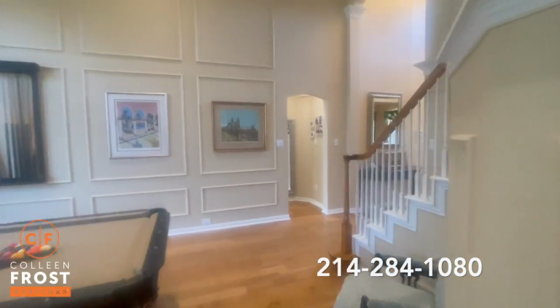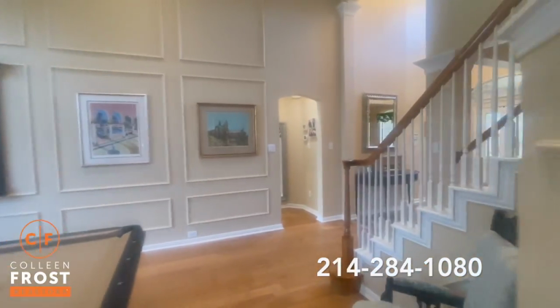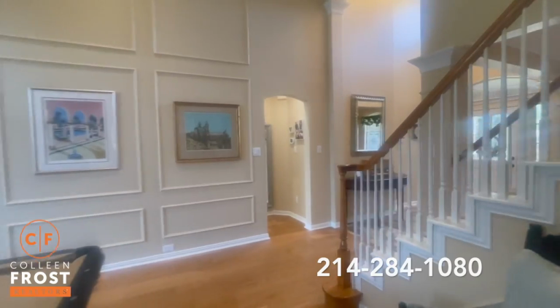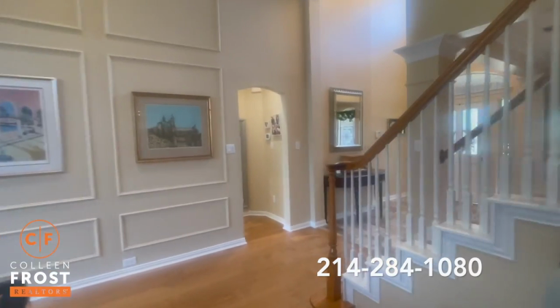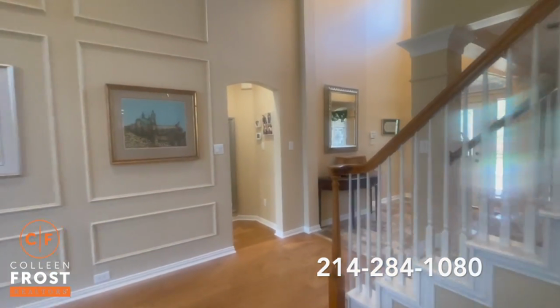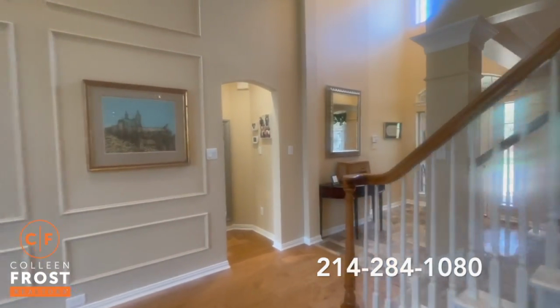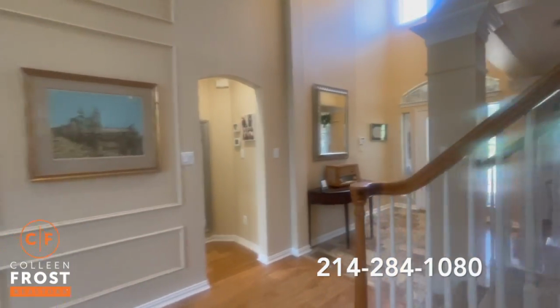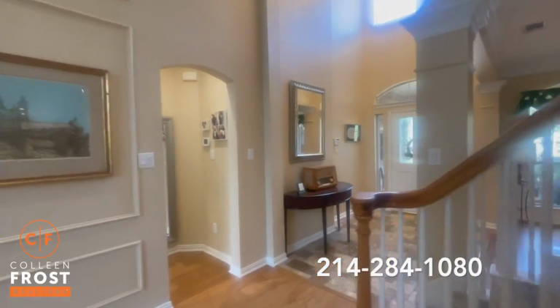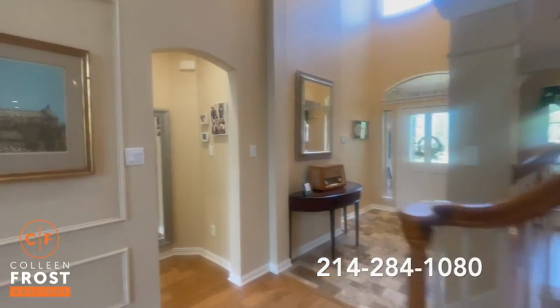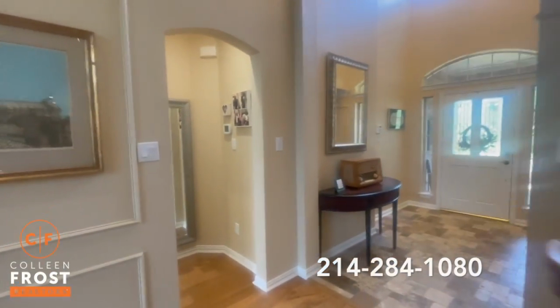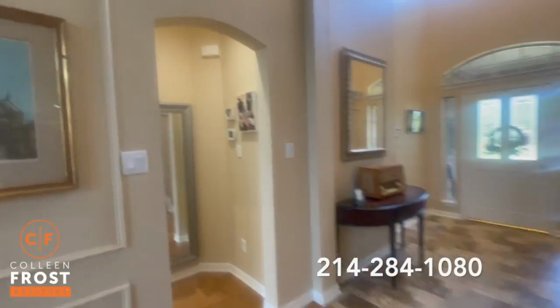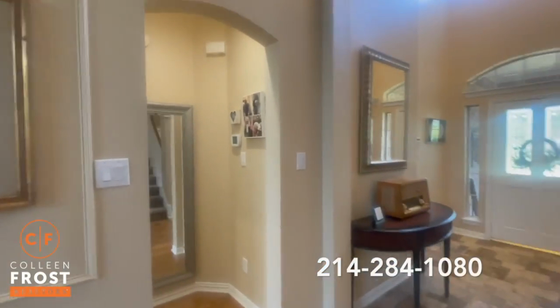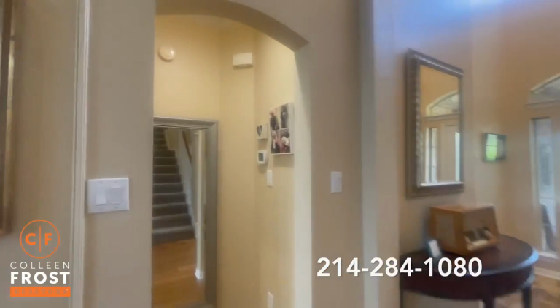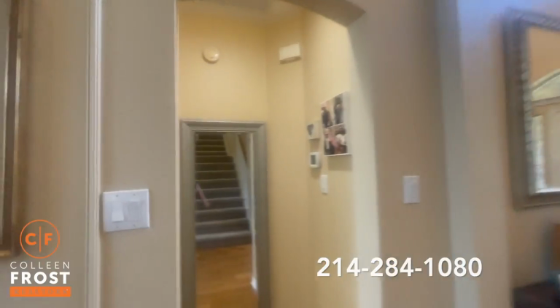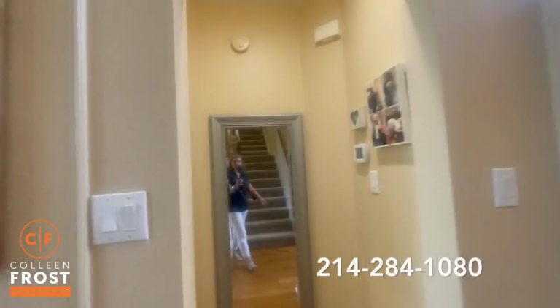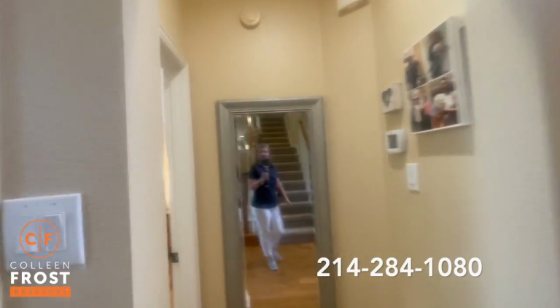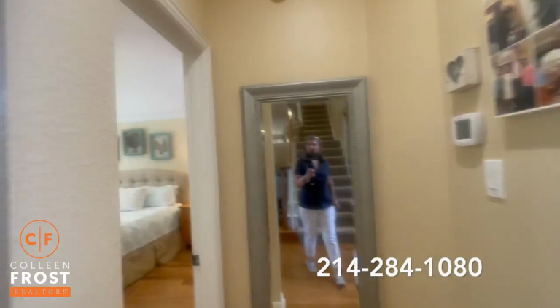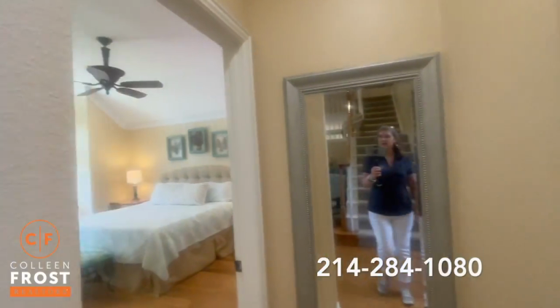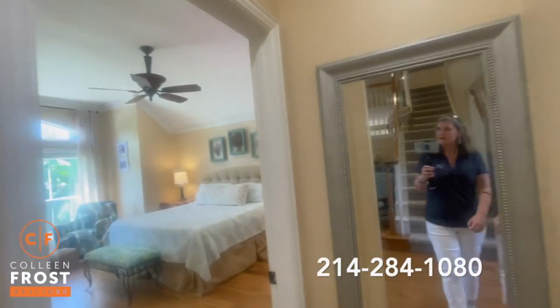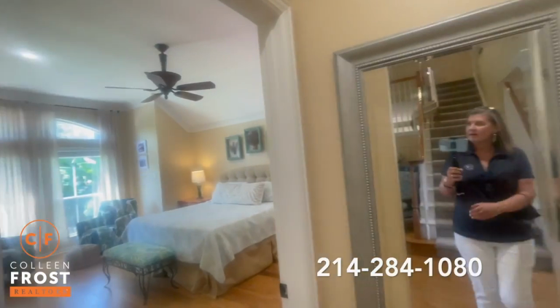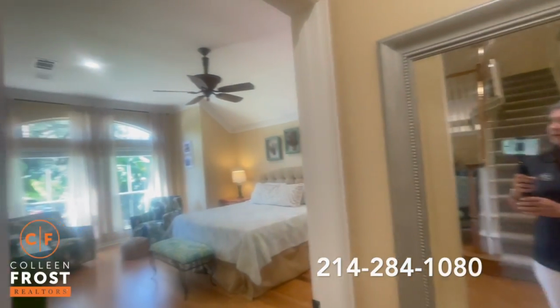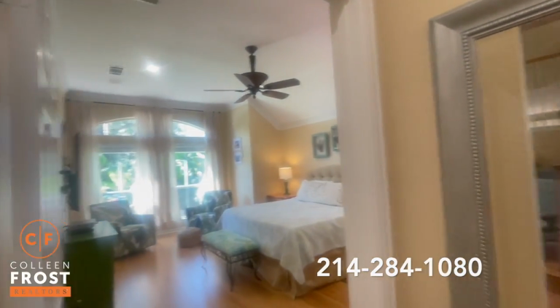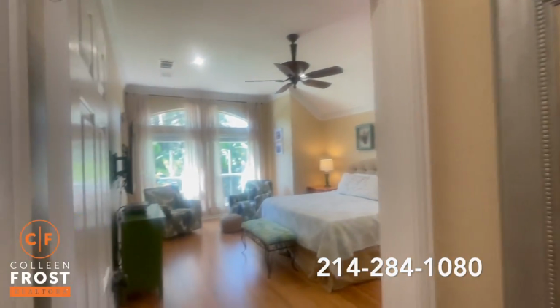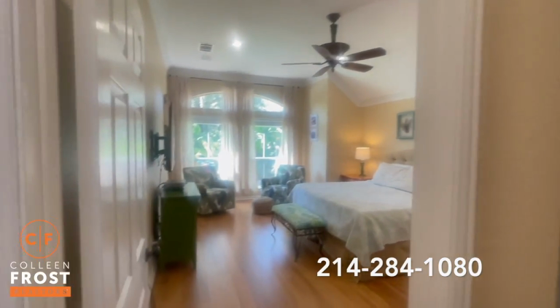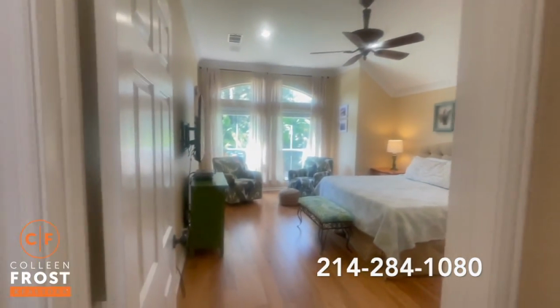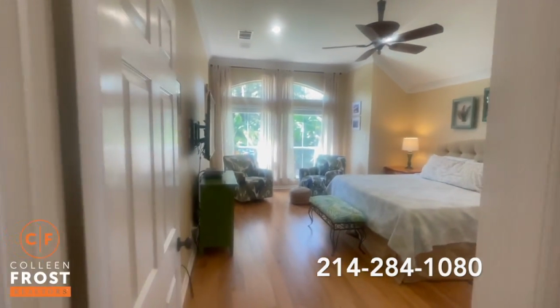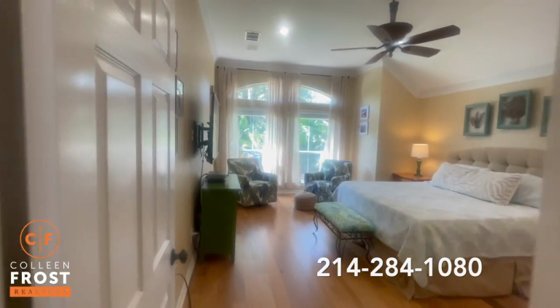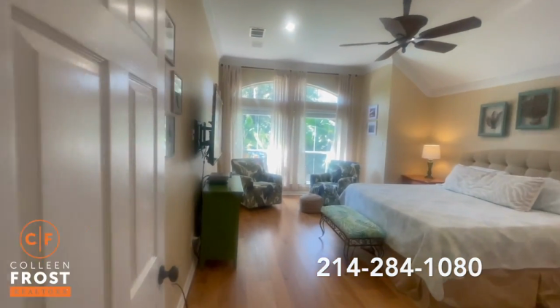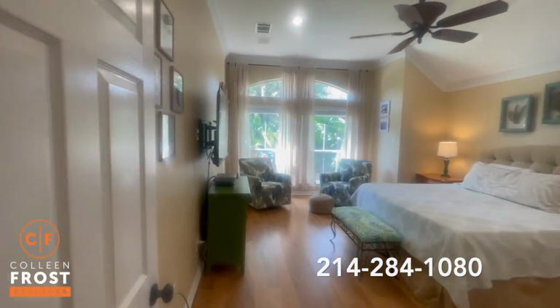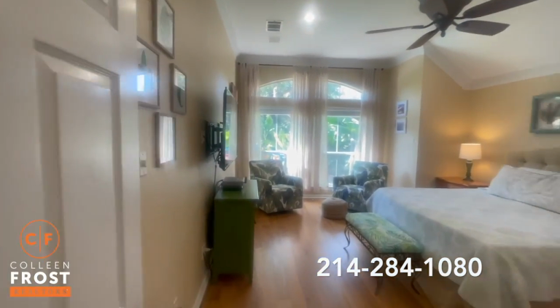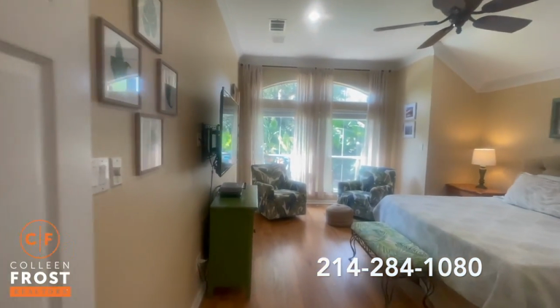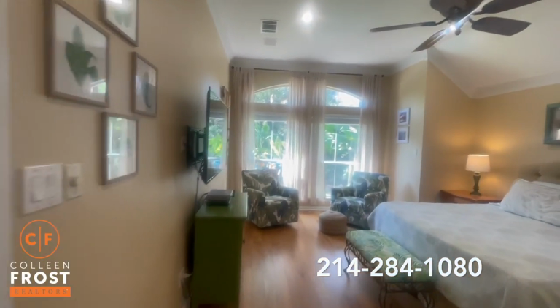Stainless steel appliances, beautiful white cabinetry, granite countertops — another way to get upstairs. It's a four bedroom, three and a half bath. The master bedroom is downstairs. We'll go take a look at that — beautiful, lots of light.